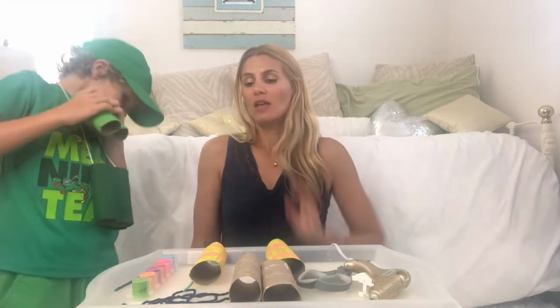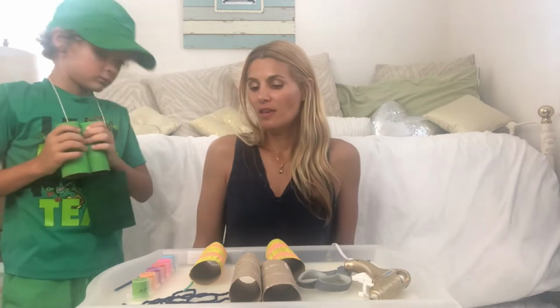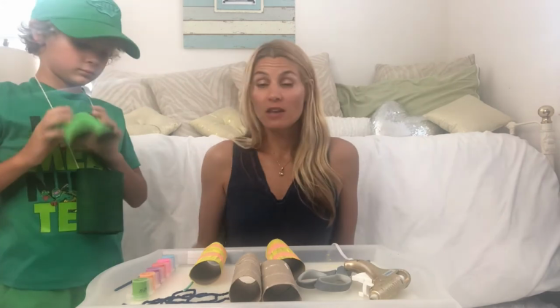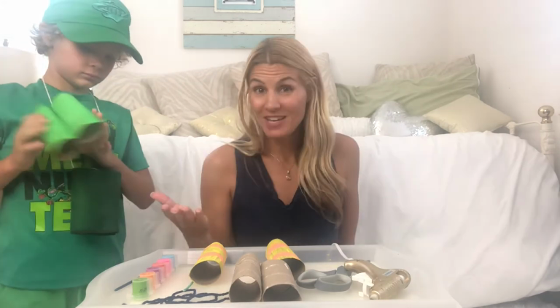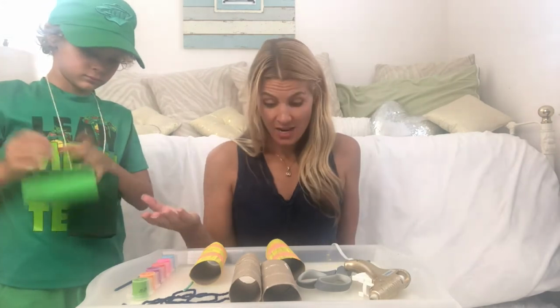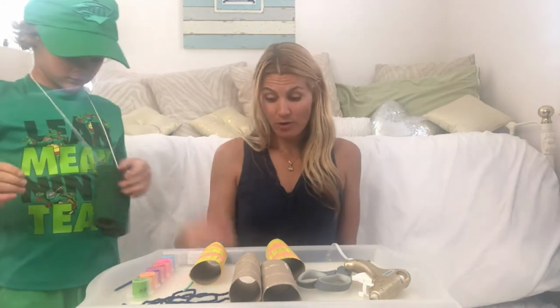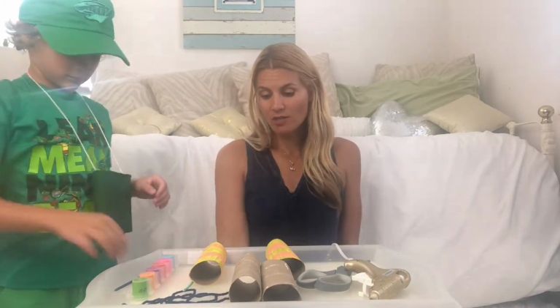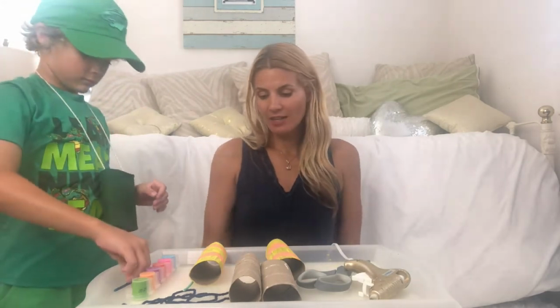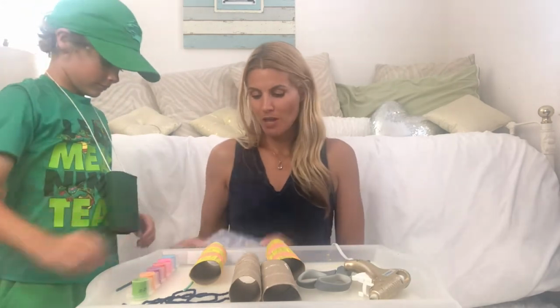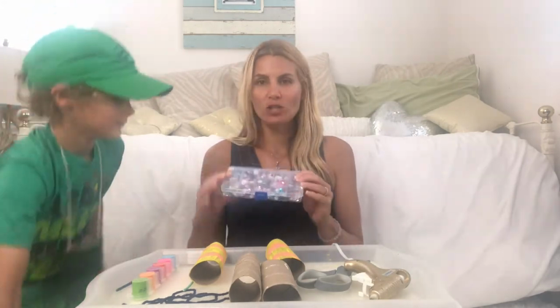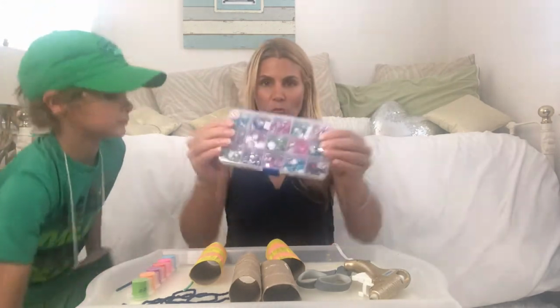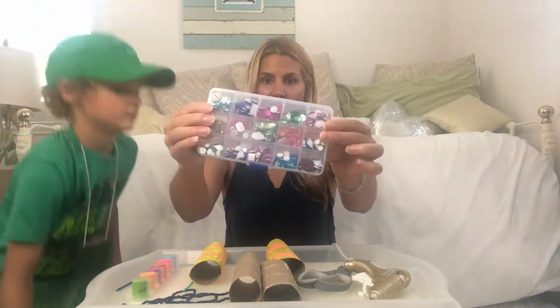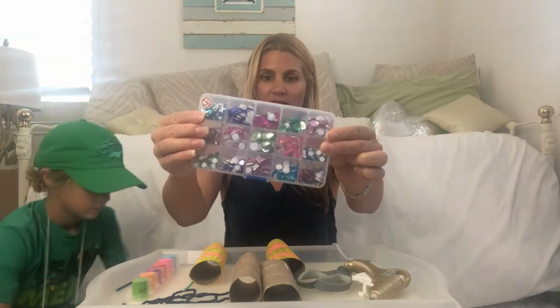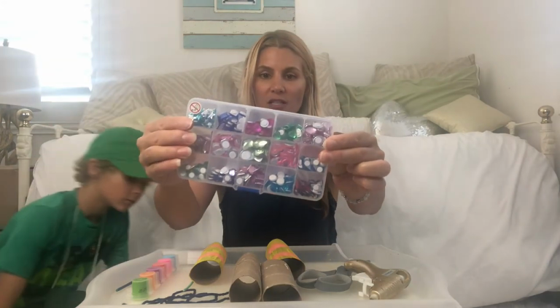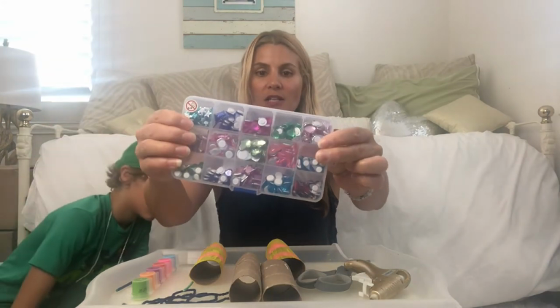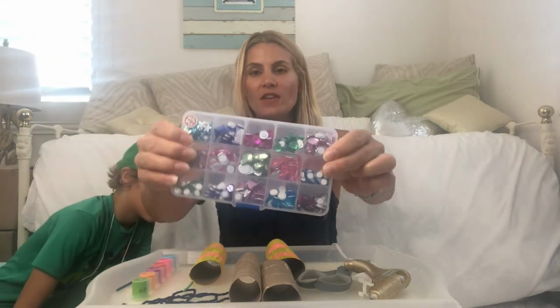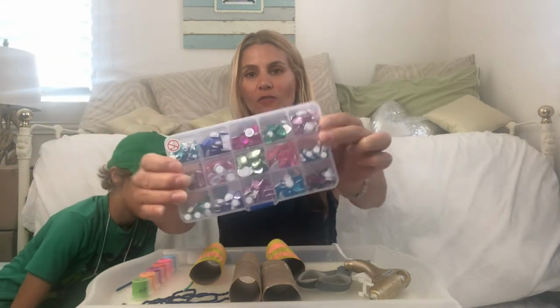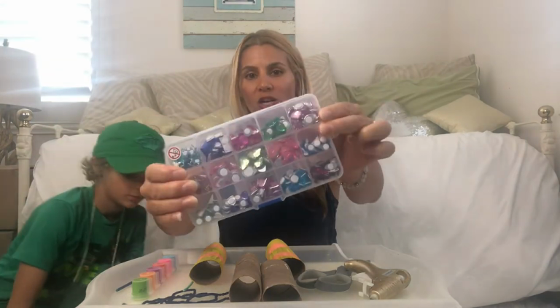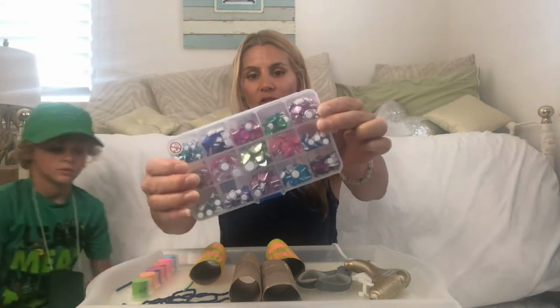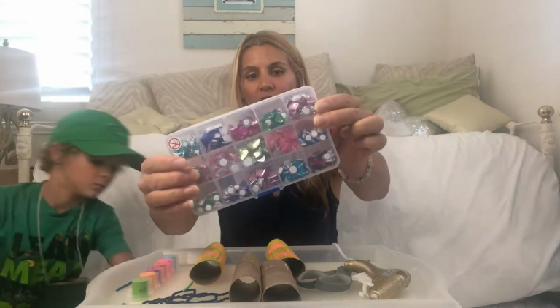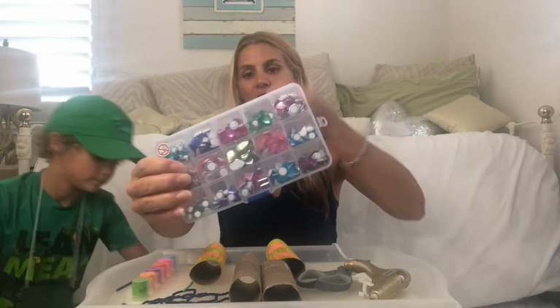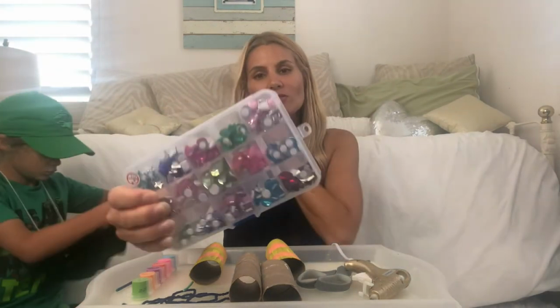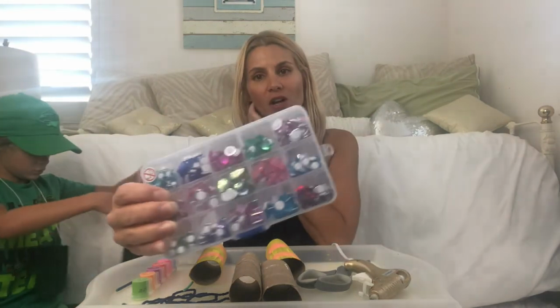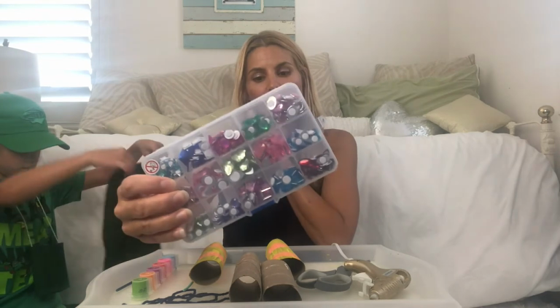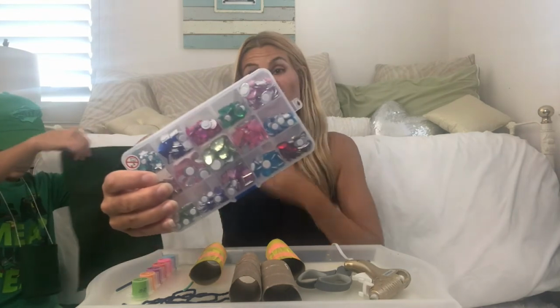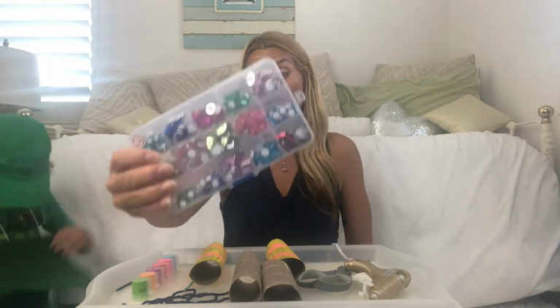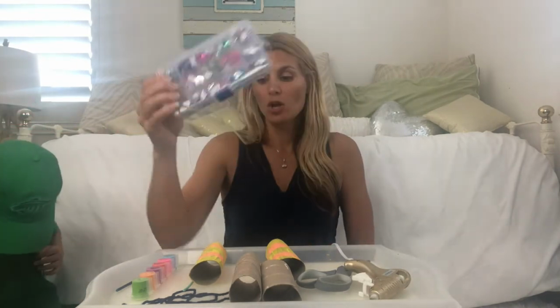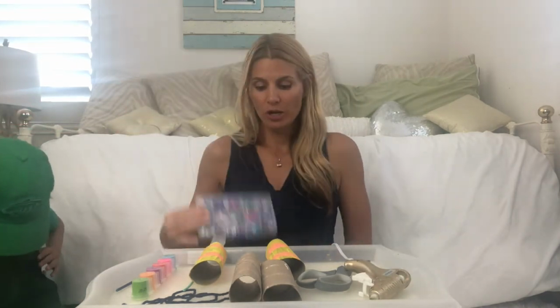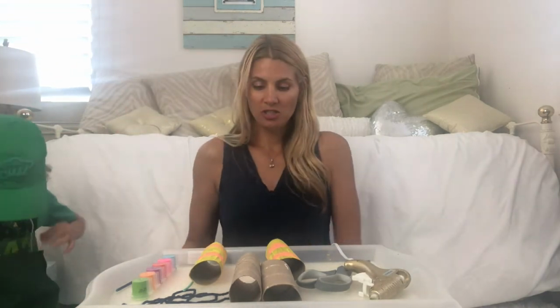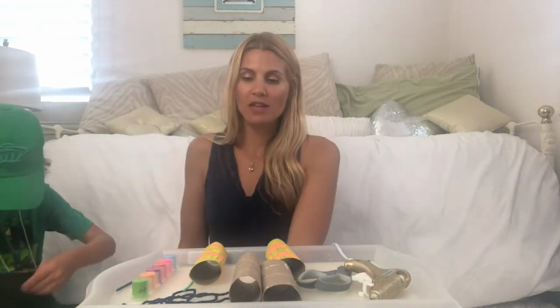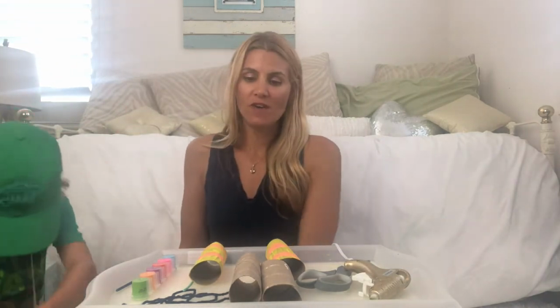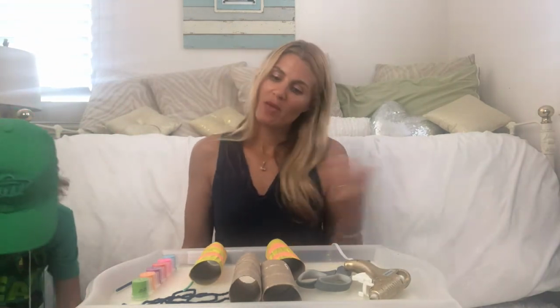Once it's painted, if you don't want to only paint, you can also add some embellishments. We love these little self-adhesive rhinestones — got these on Amazon. There are all different colors and they just stick right on. Or you can just do paint, felt, or paper.